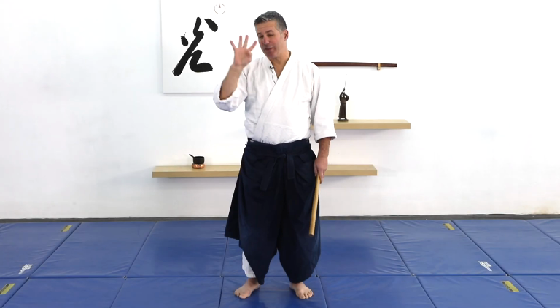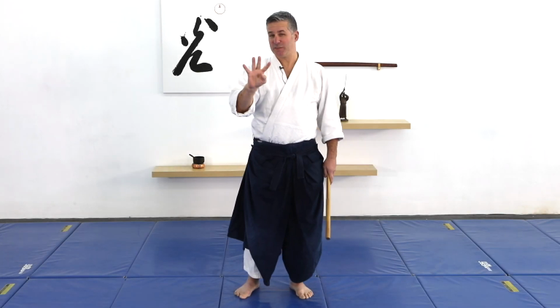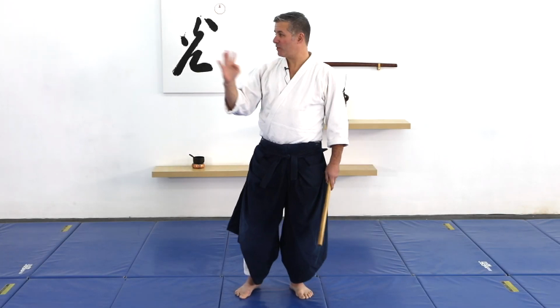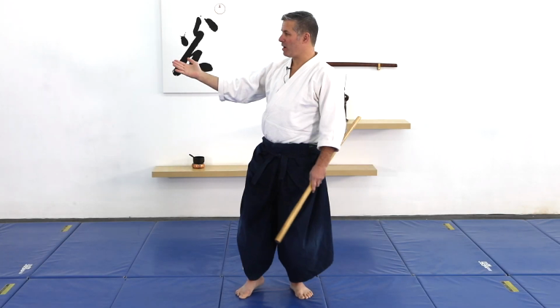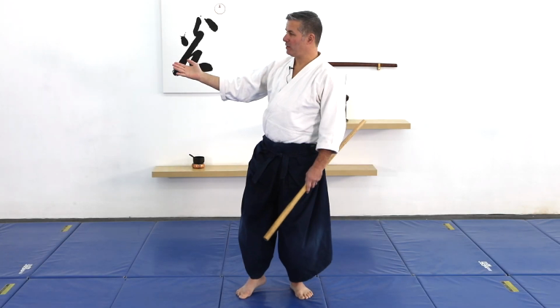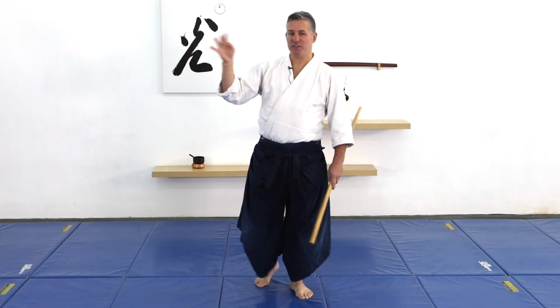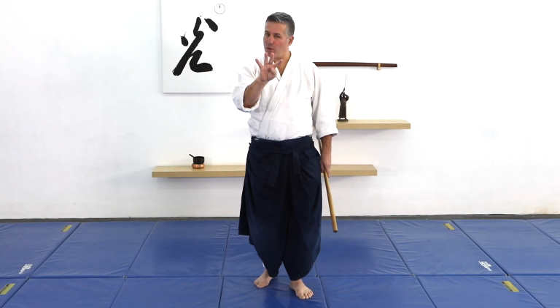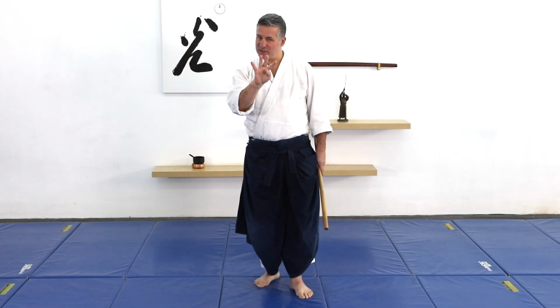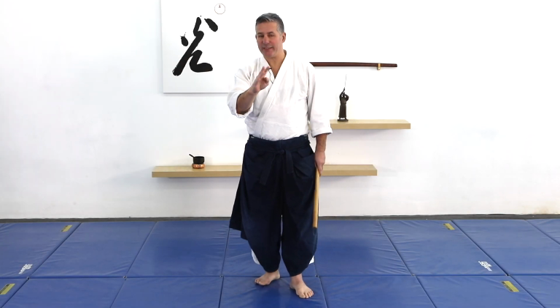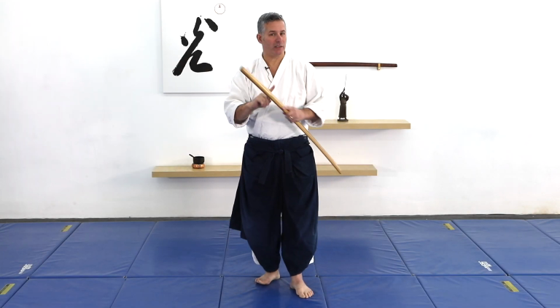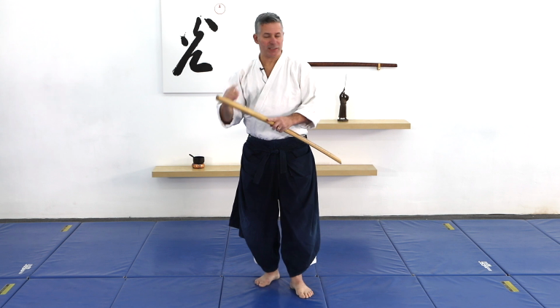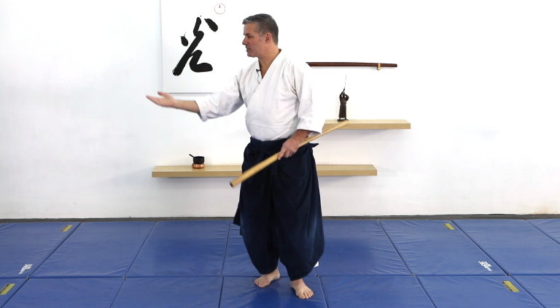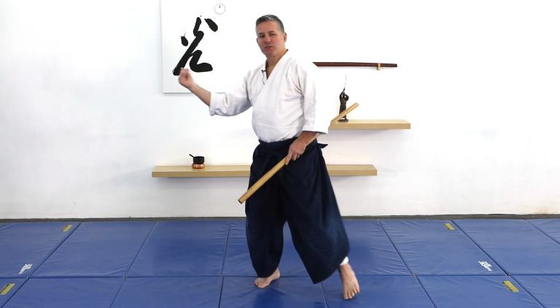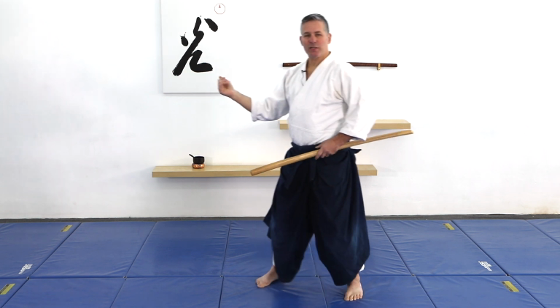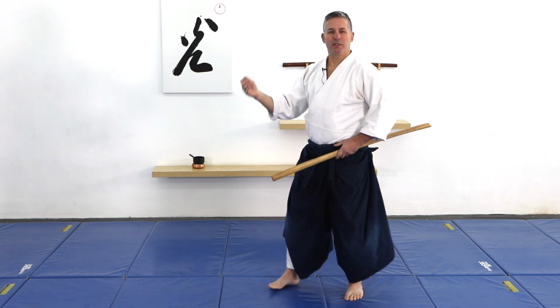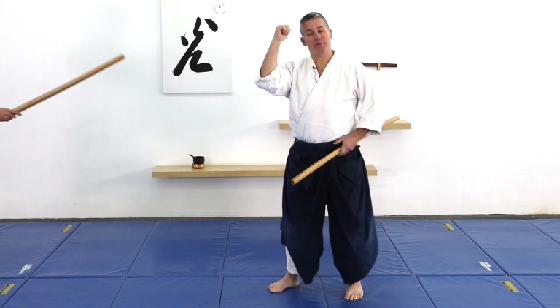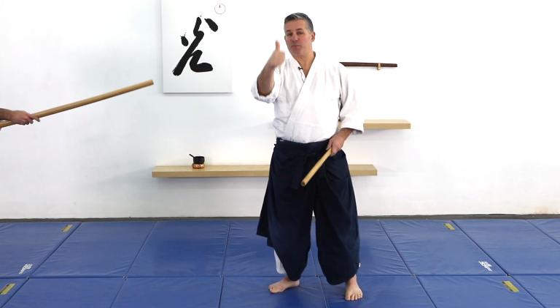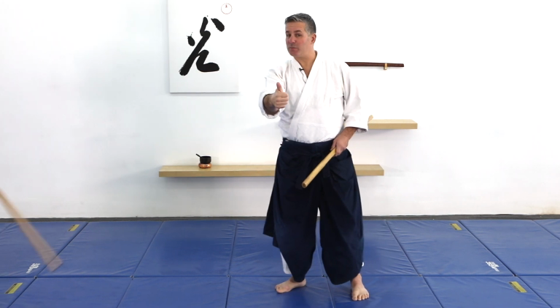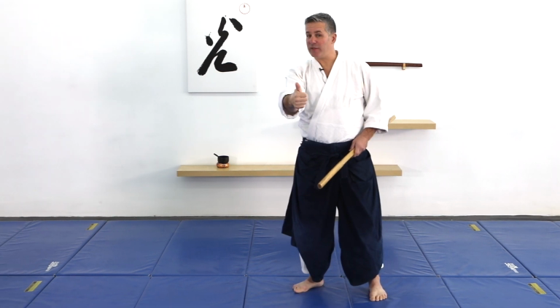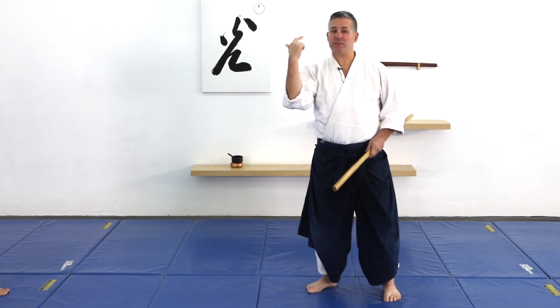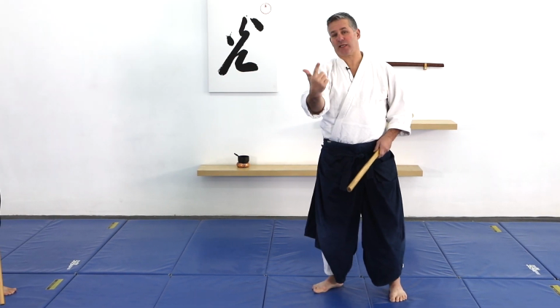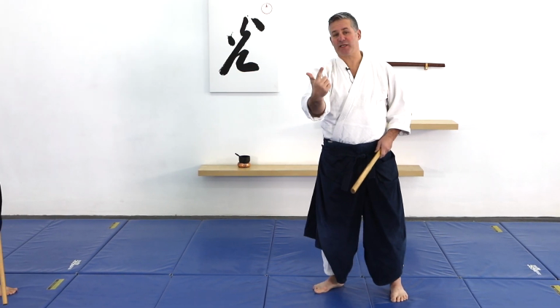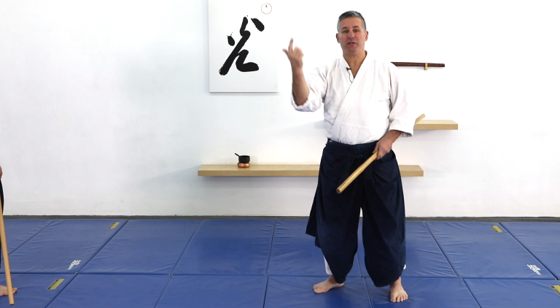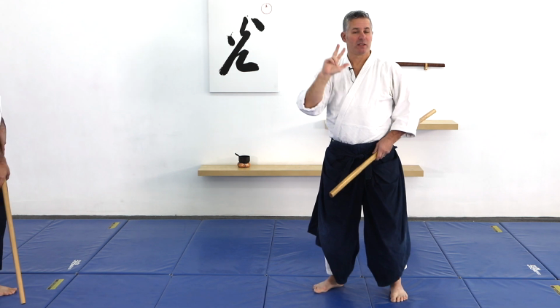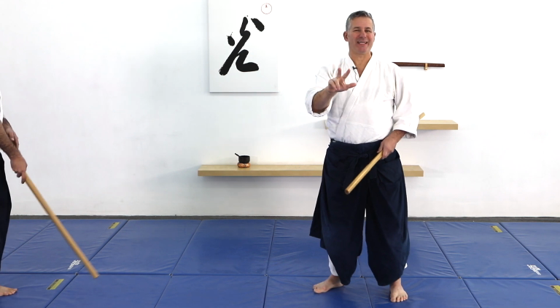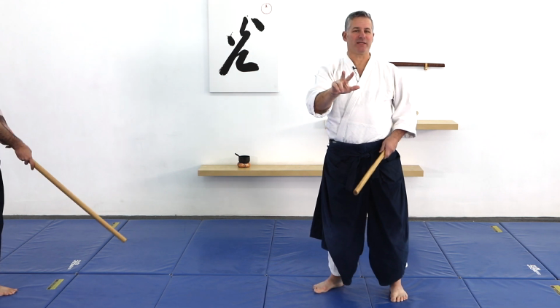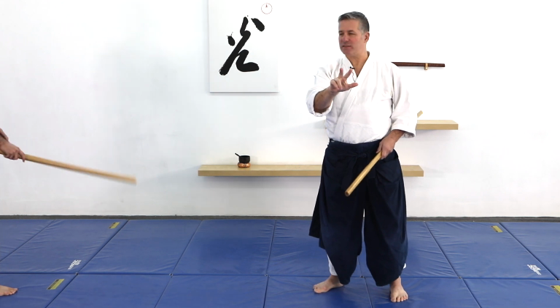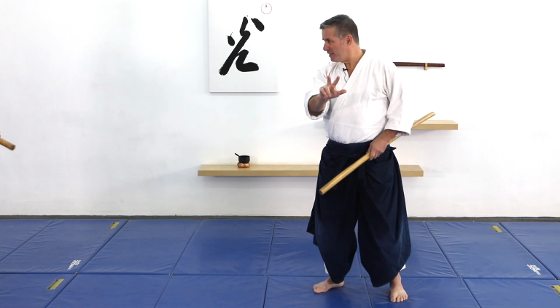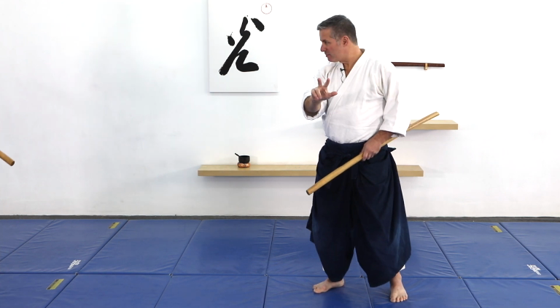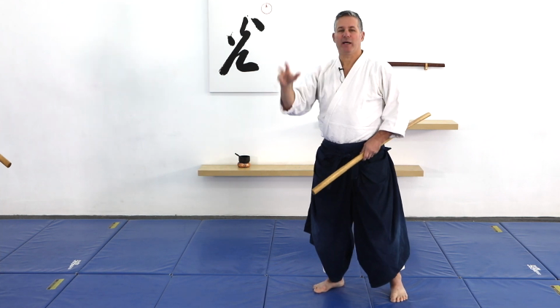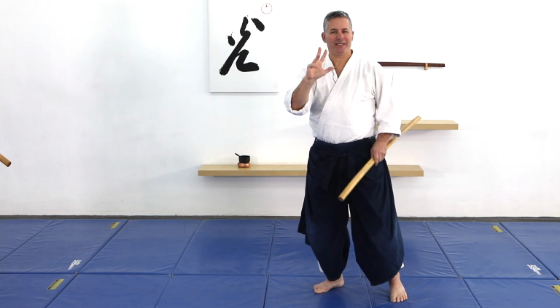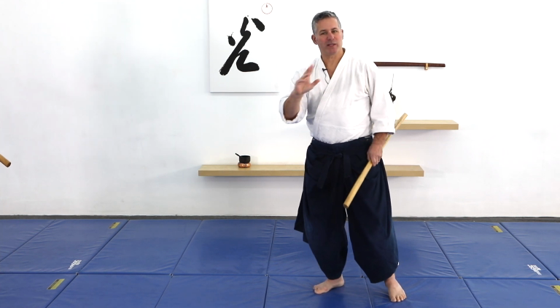Now I'm going to demonstrate with Ron these four points of blending in no-contact awase. The first point is the blending of the hands, second is the blending of the feet, the blending of the speed, and then the blending of the rhythm.